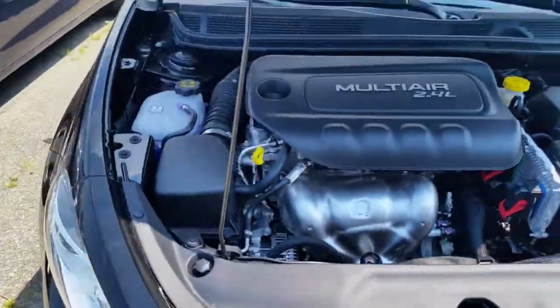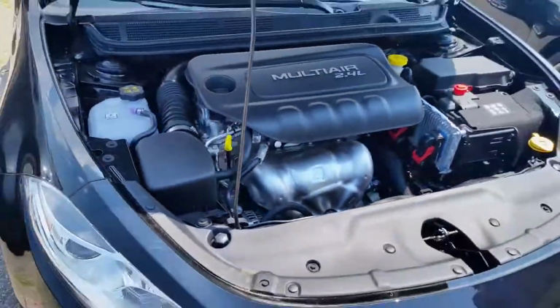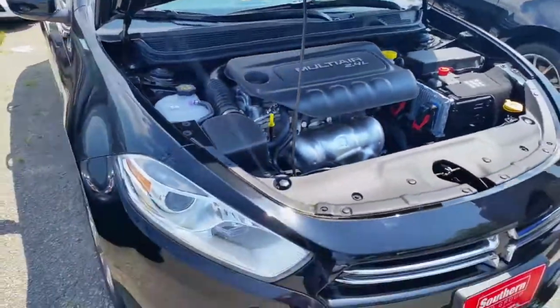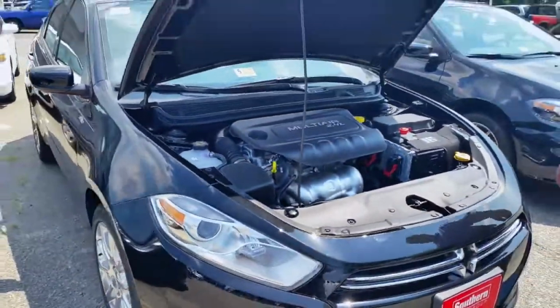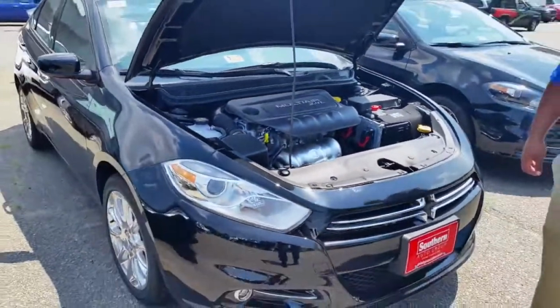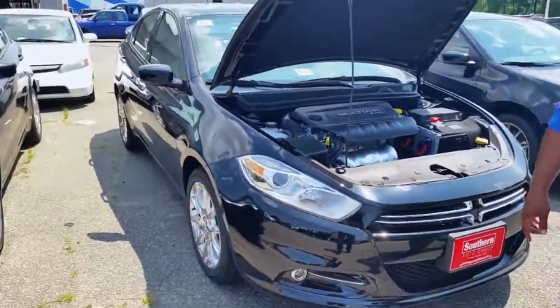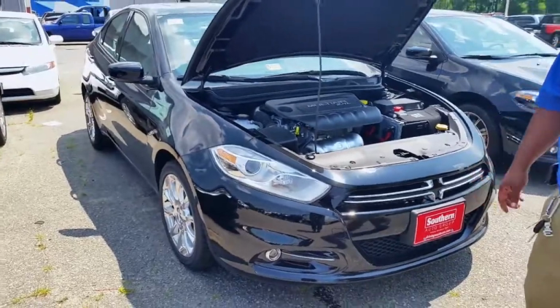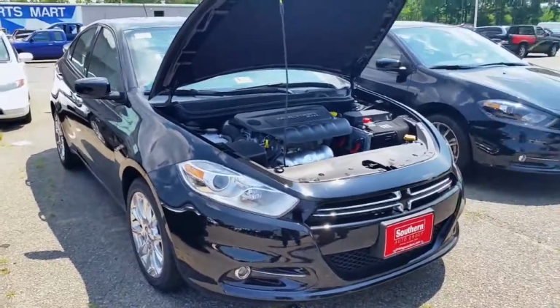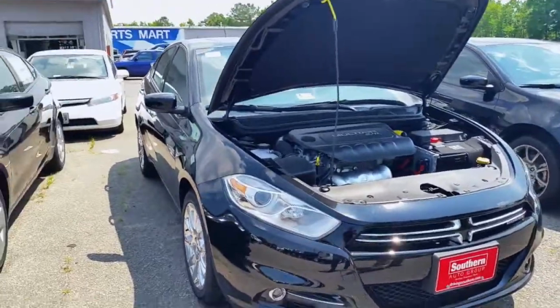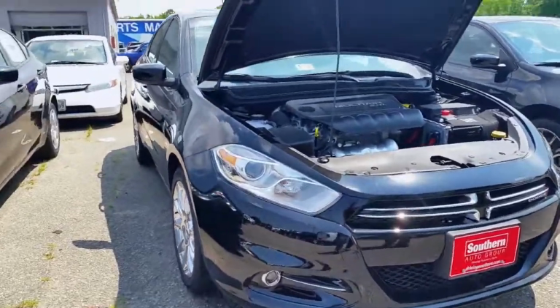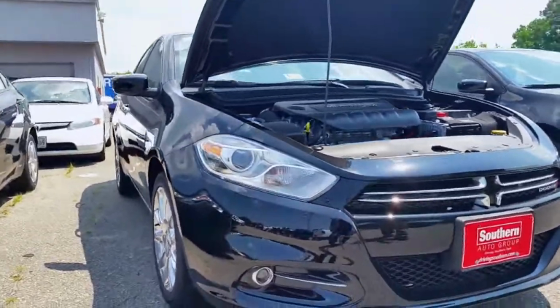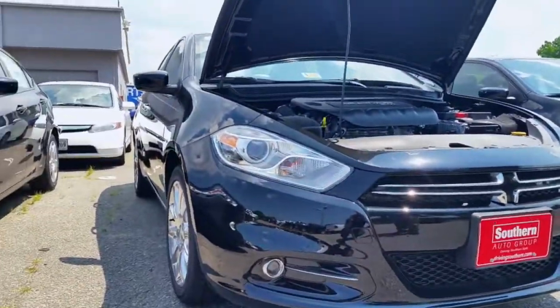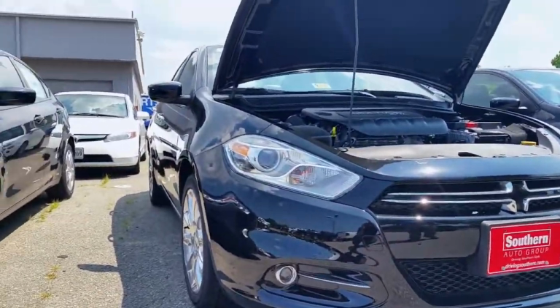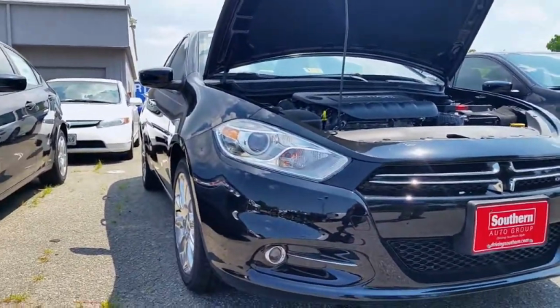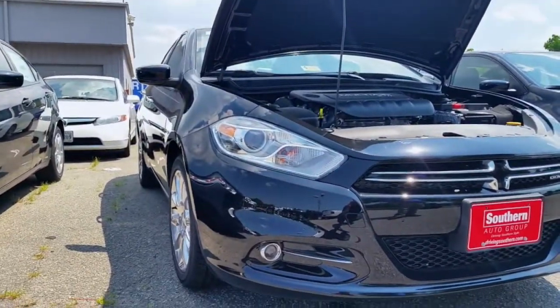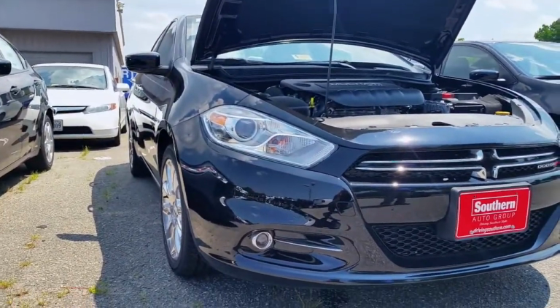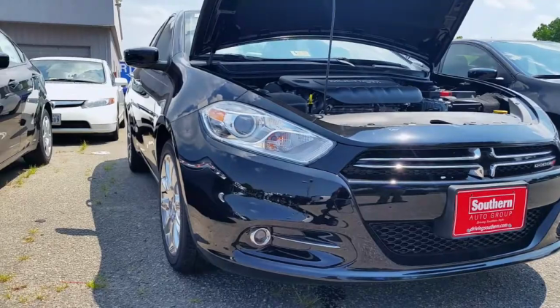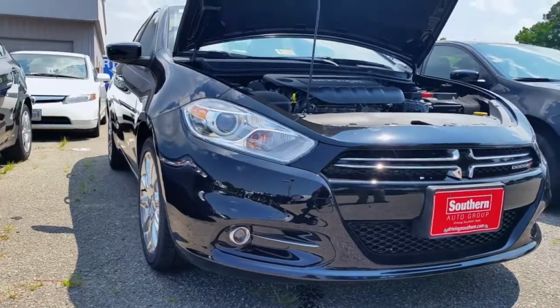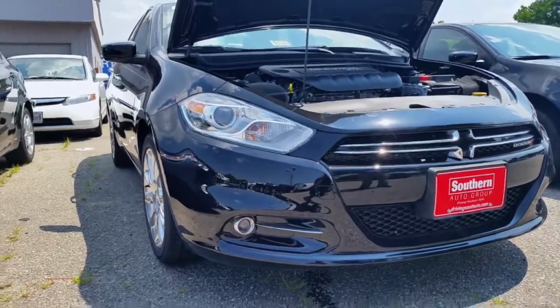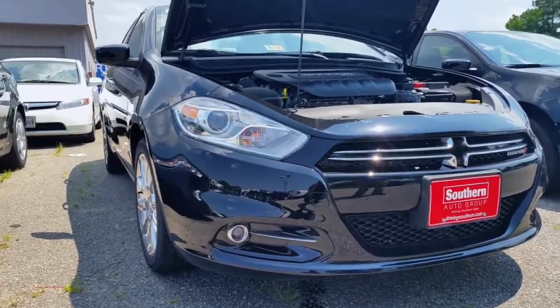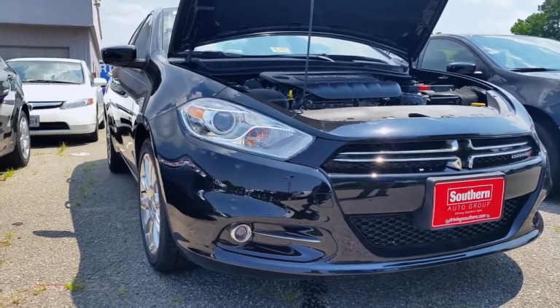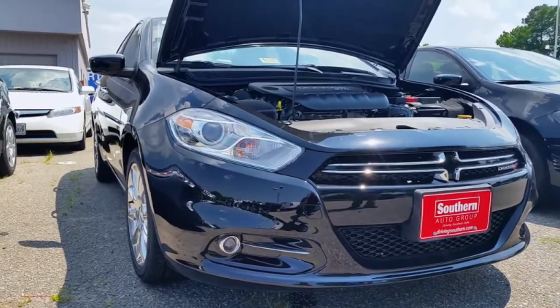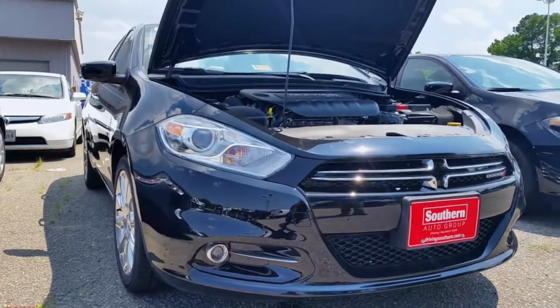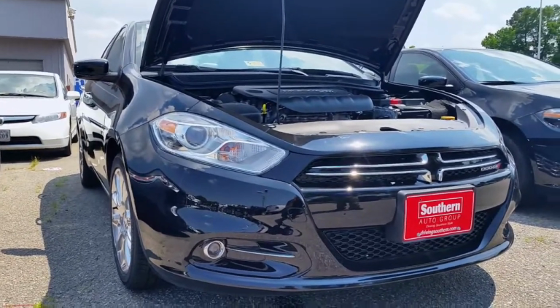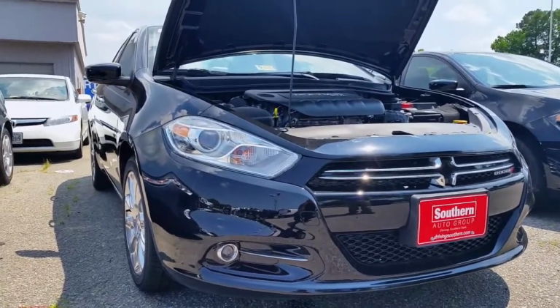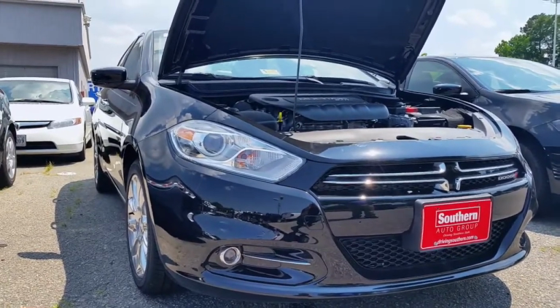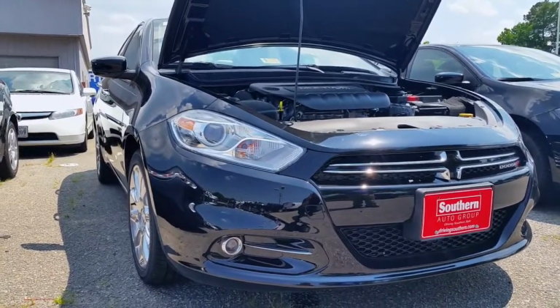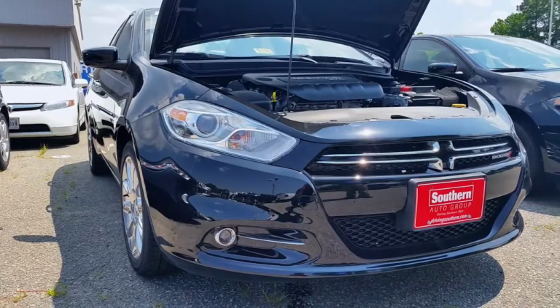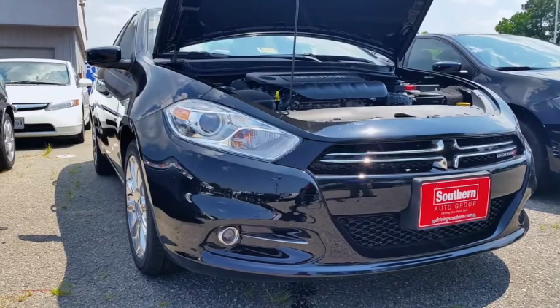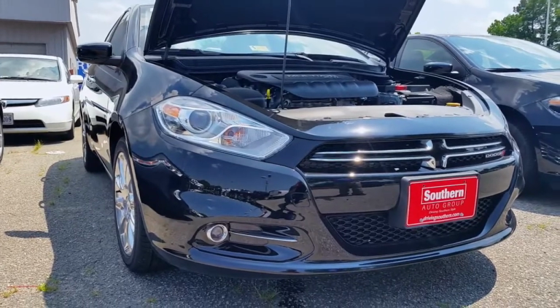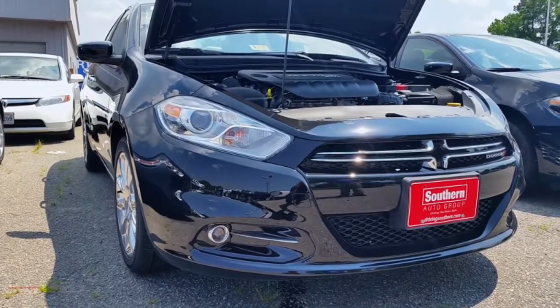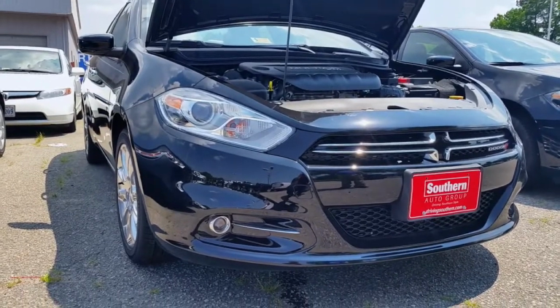We'll swing around — of course we have the headlights. You've got all the fancy projection headlights, HID projector headlights — the same ones on the Abarth — and those headlights really work well. And then you have projector fog lights underneath there.